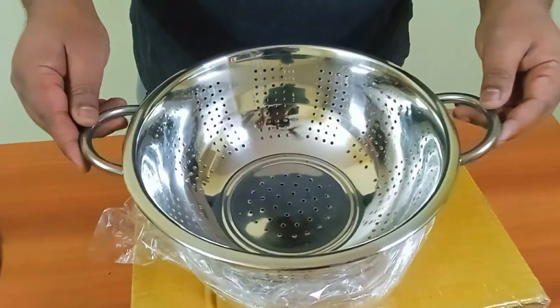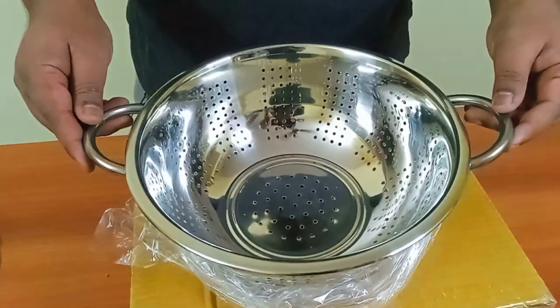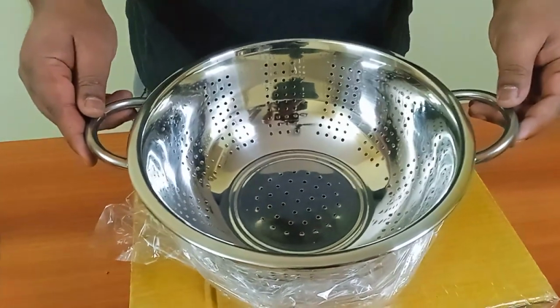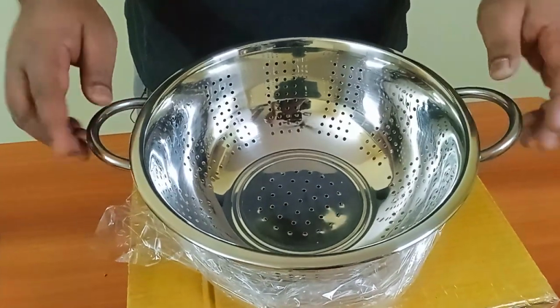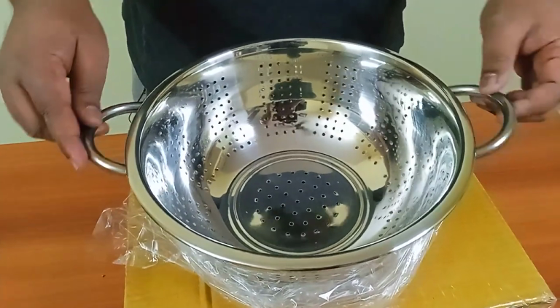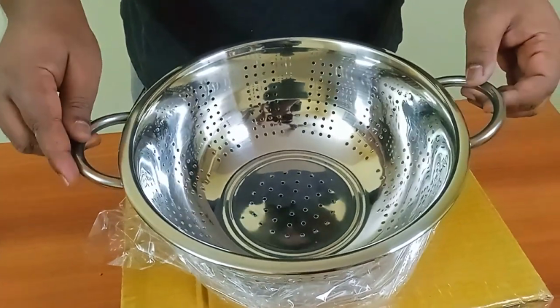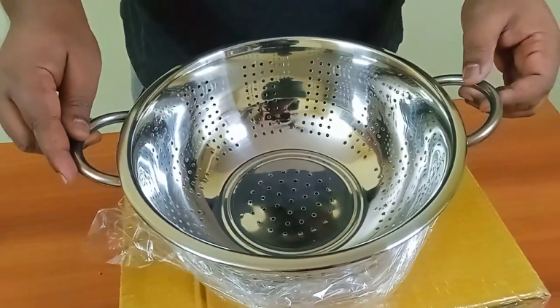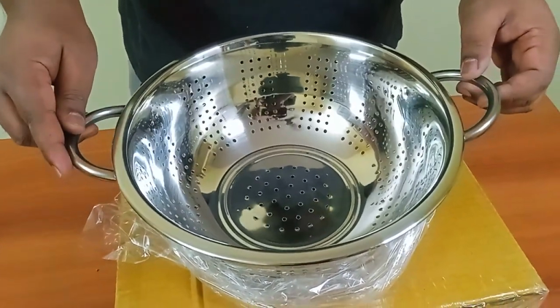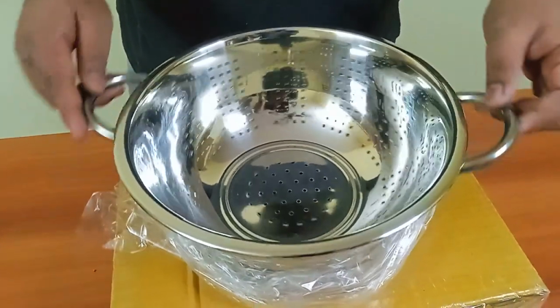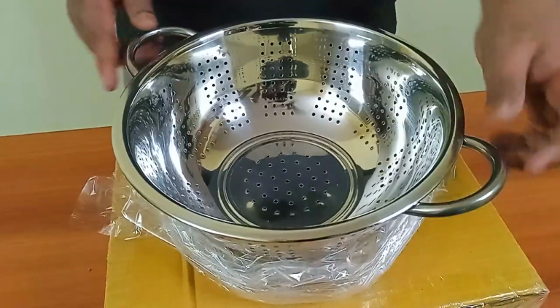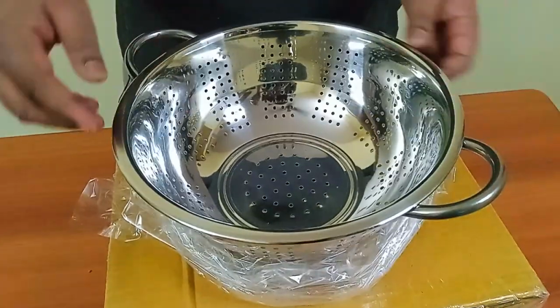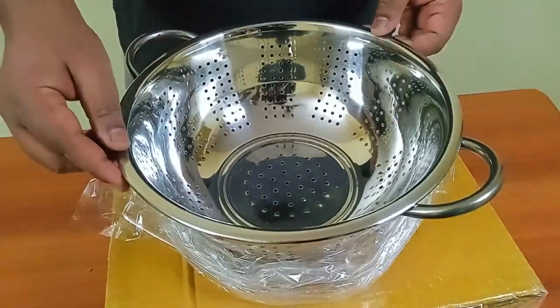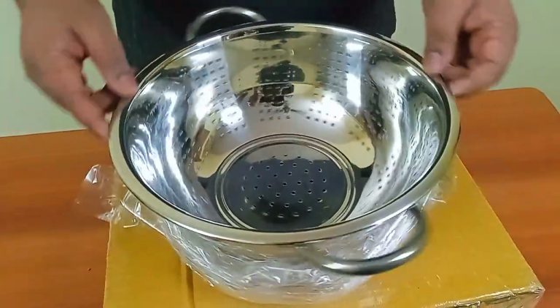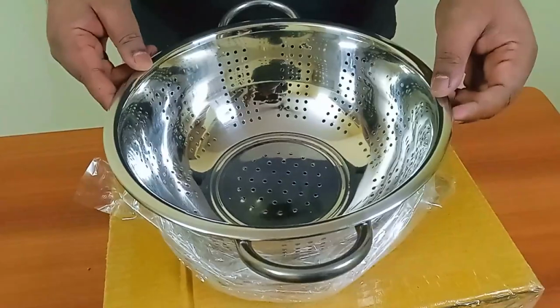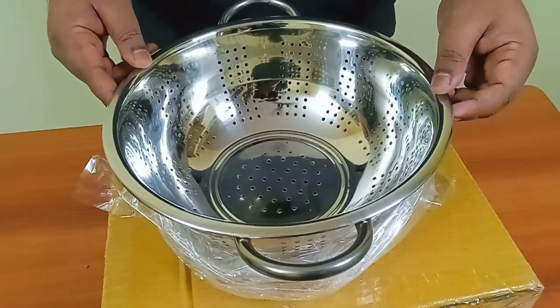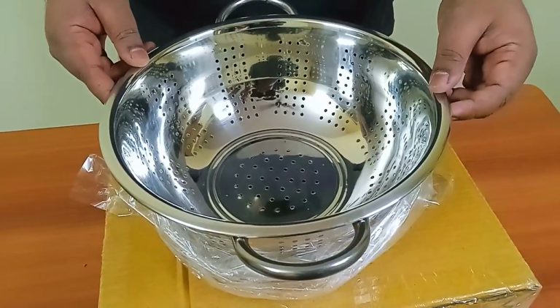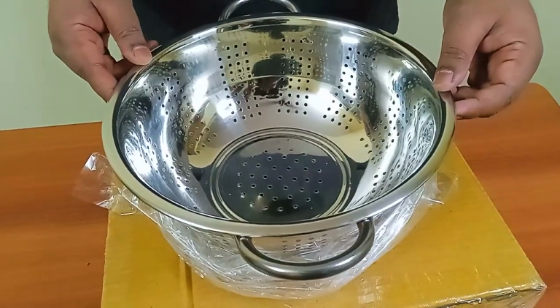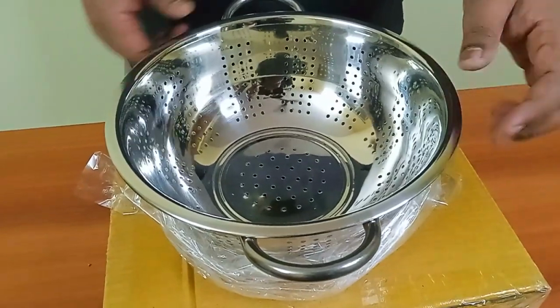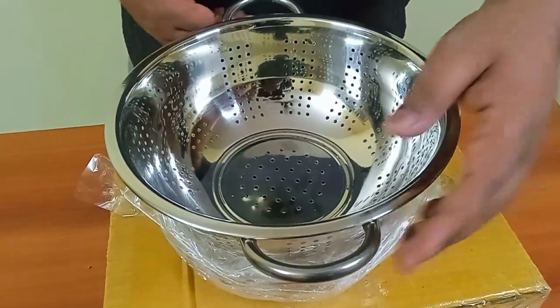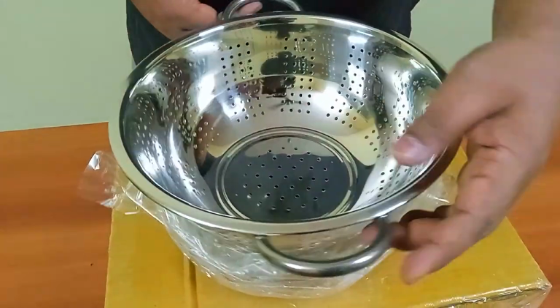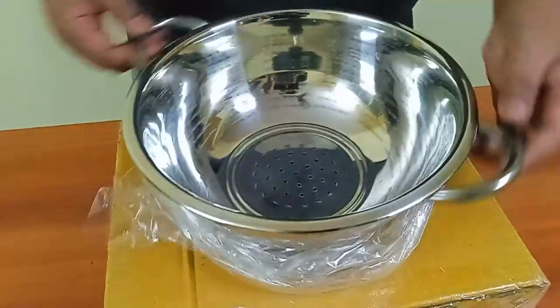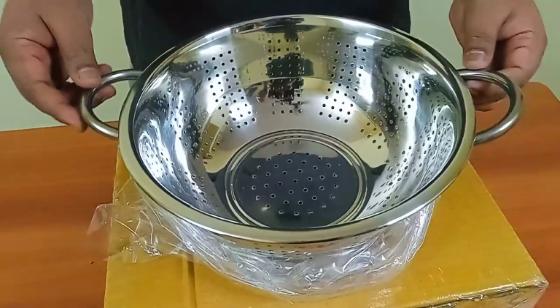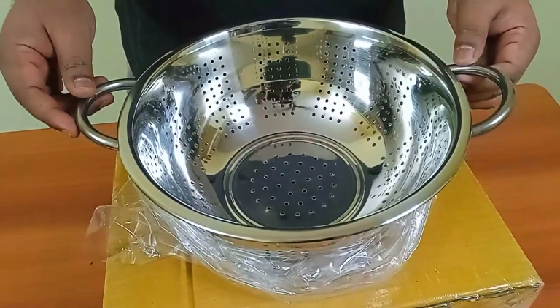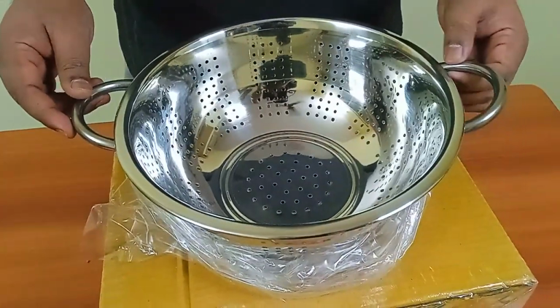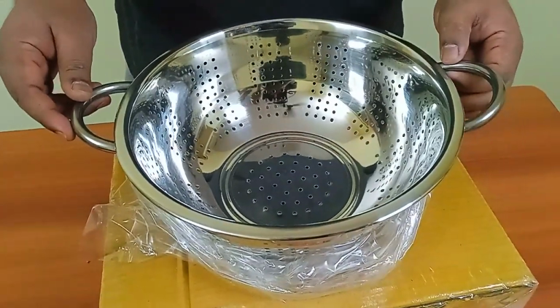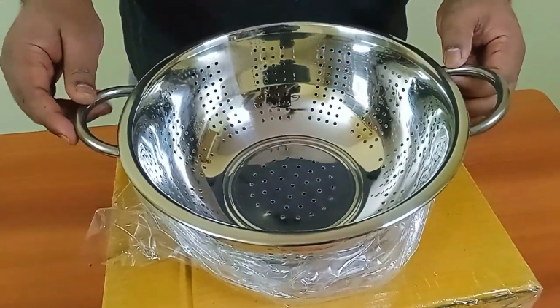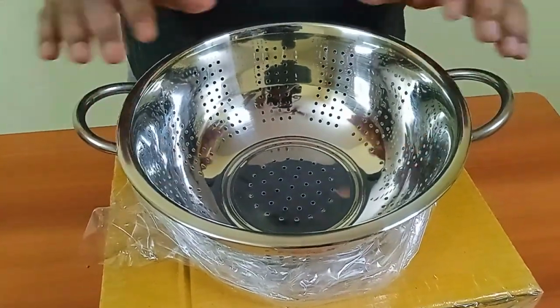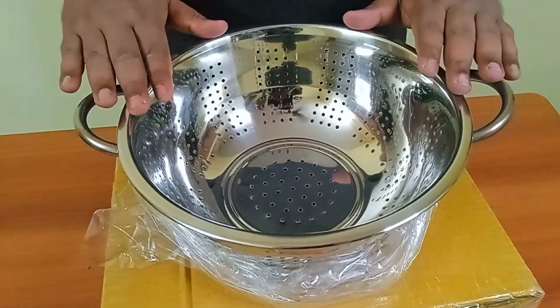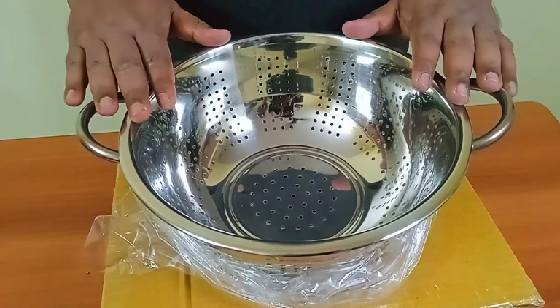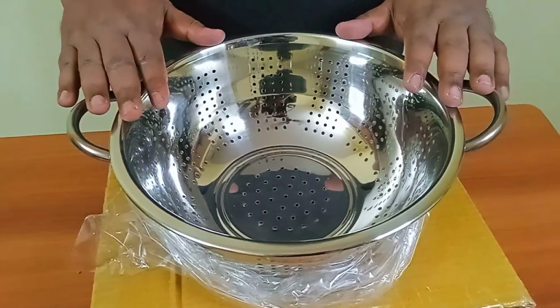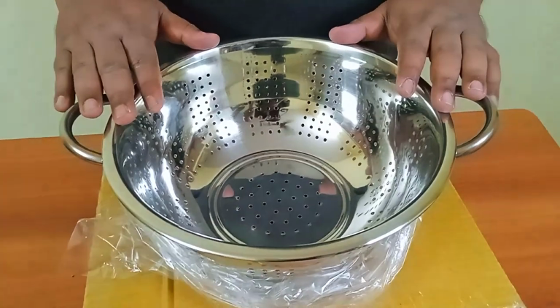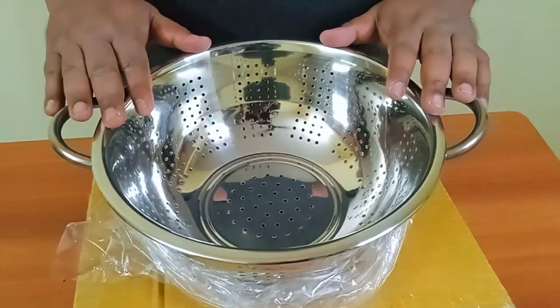So yeah, this was the item that we unboxed today. Thank you for watching, see you in the next one.